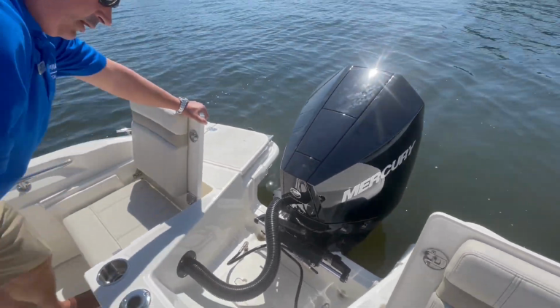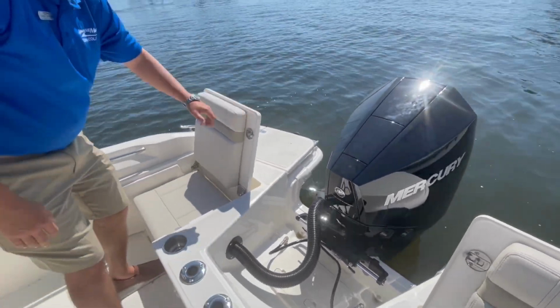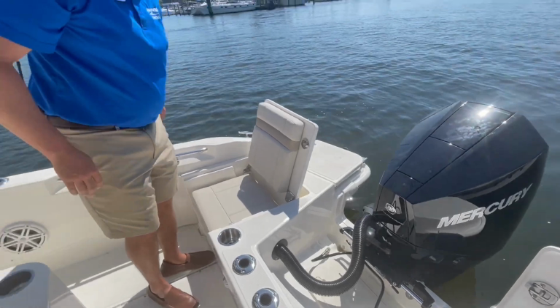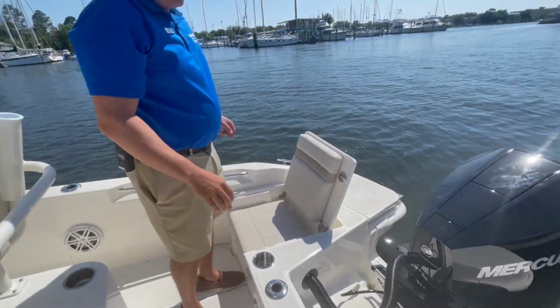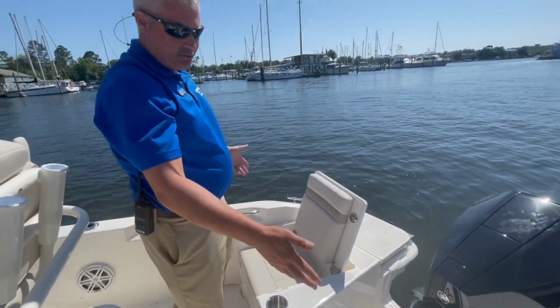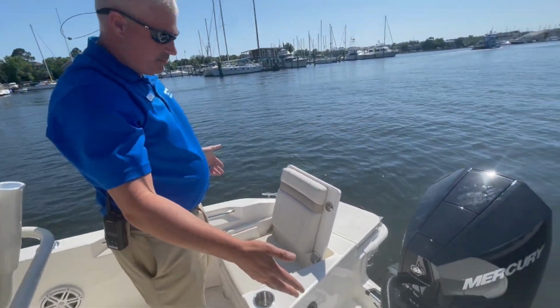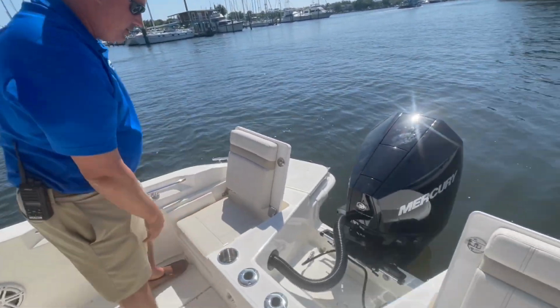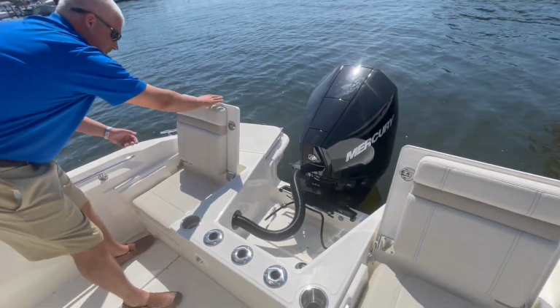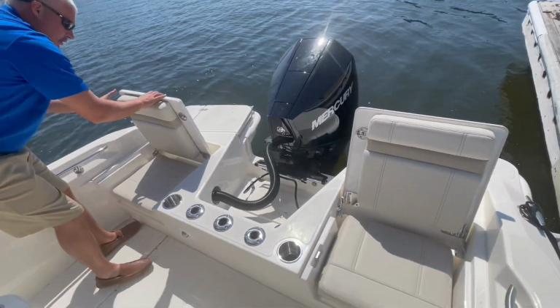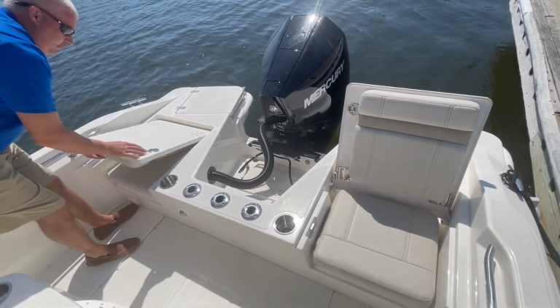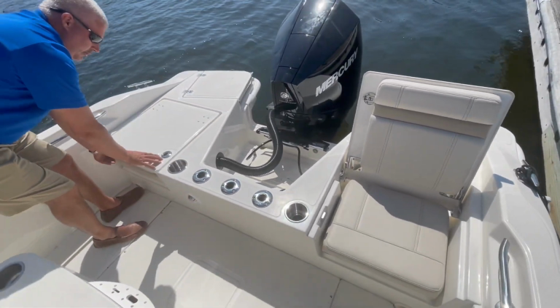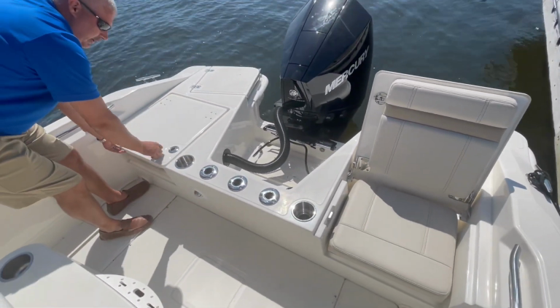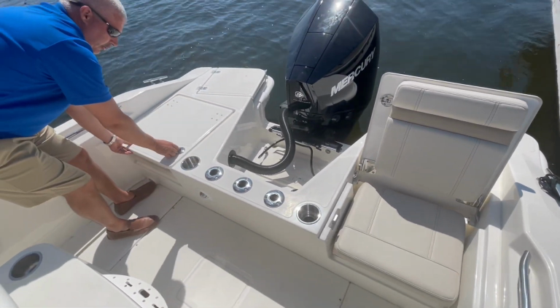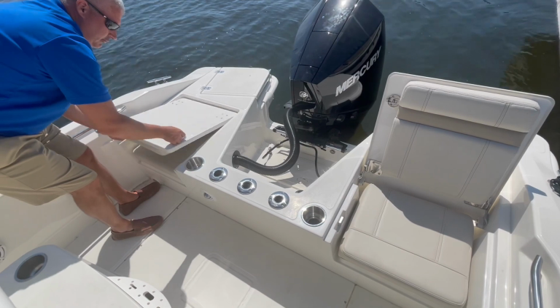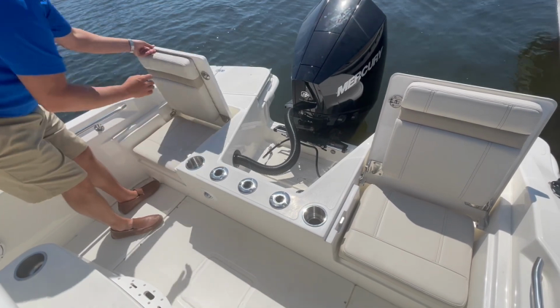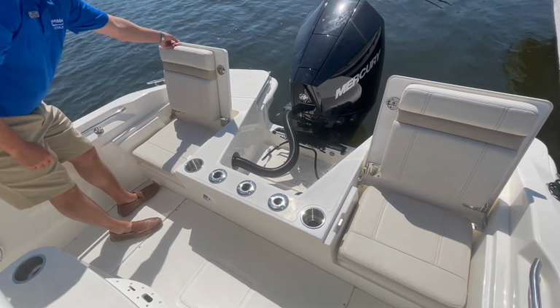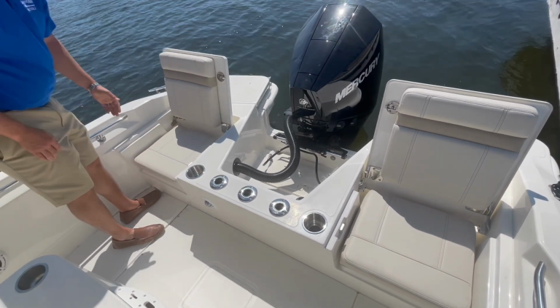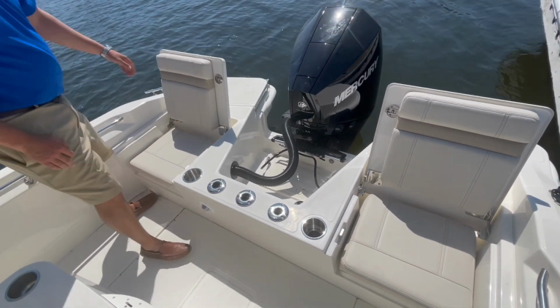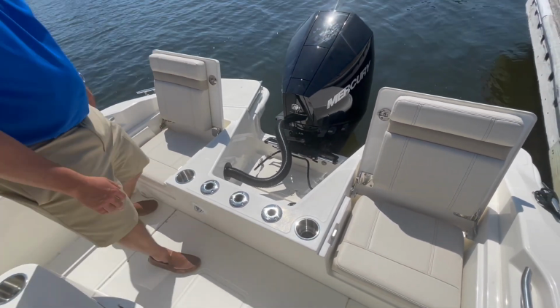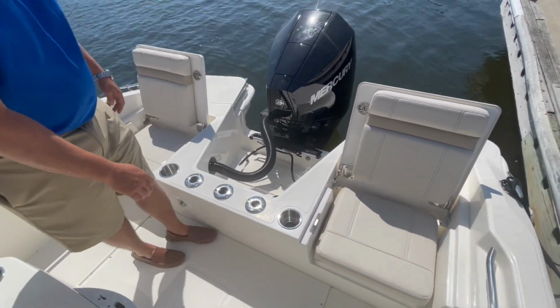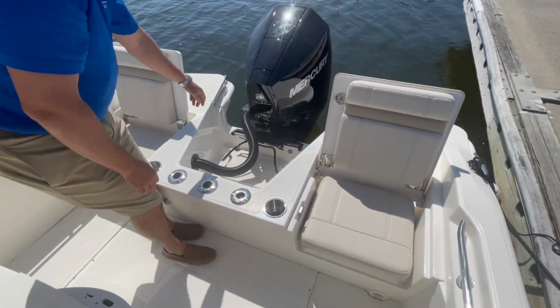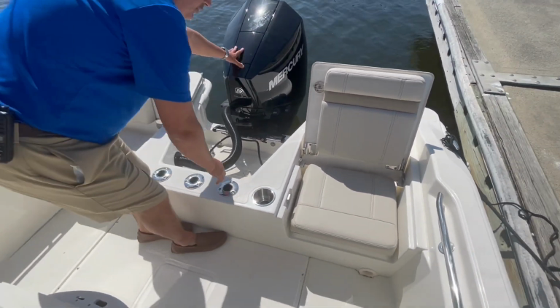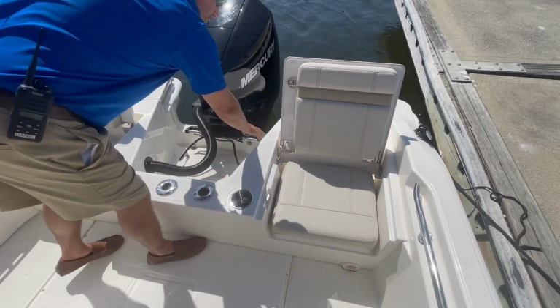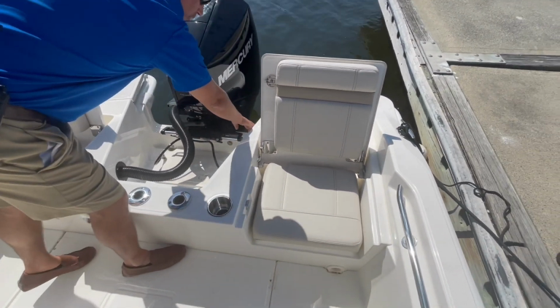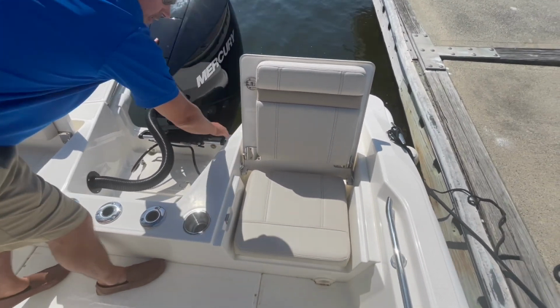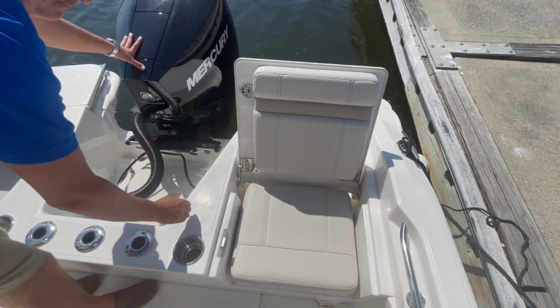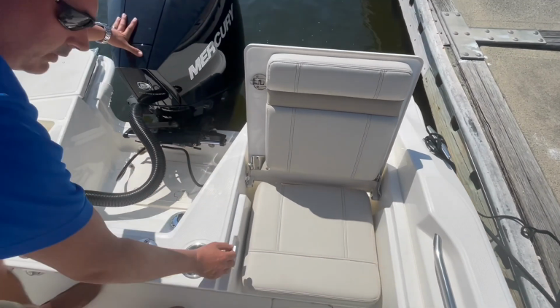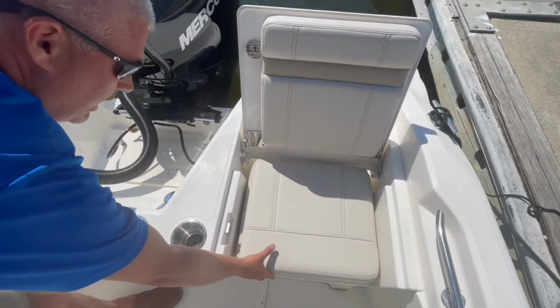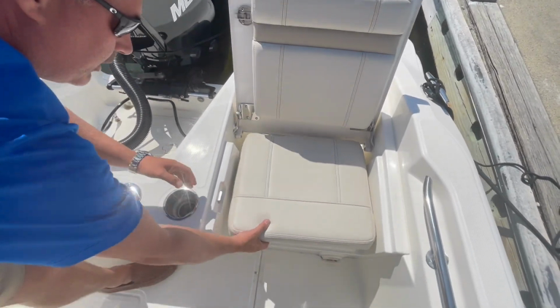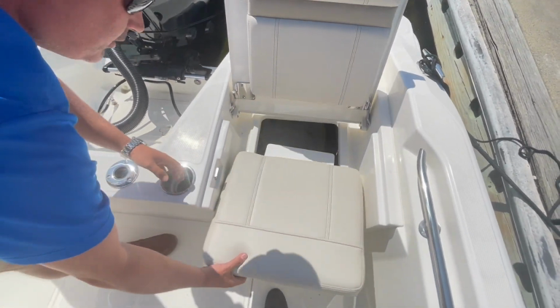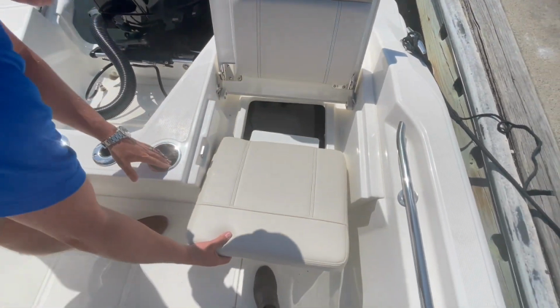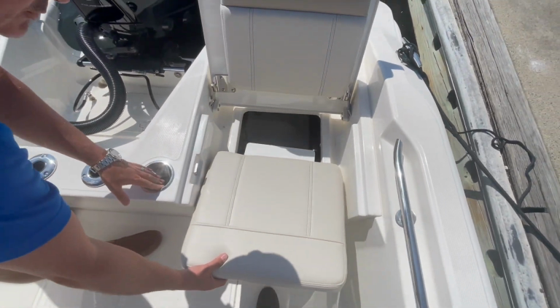This particular boat has the dual seats in the back. They're easy to fold down and open. Over here you'll have a raw water wash down, and underneath here you'll have a battery switch.